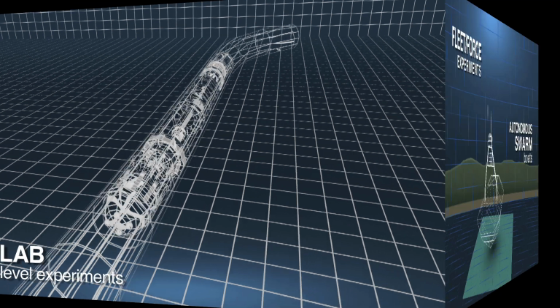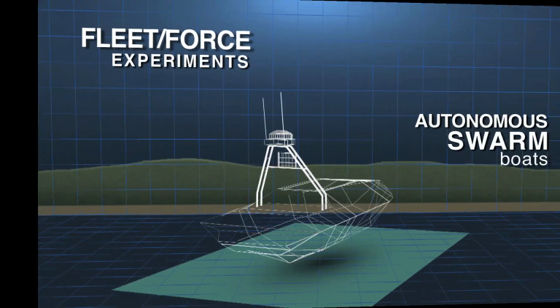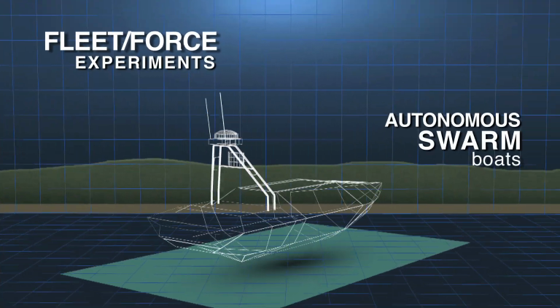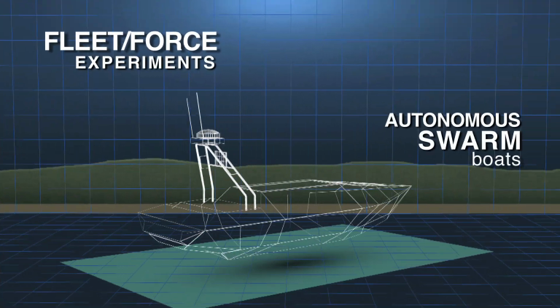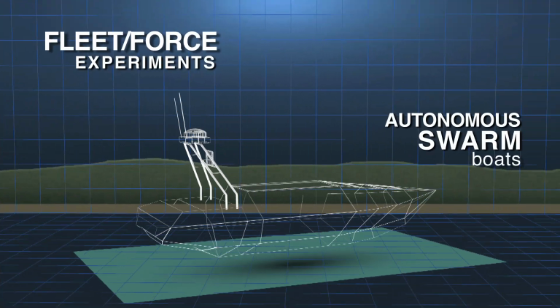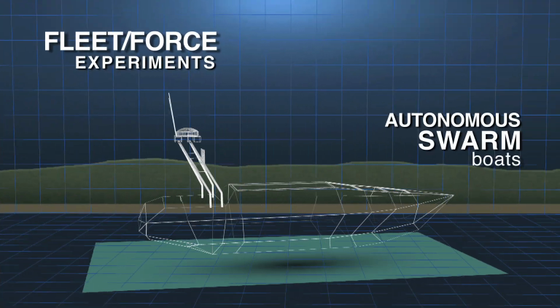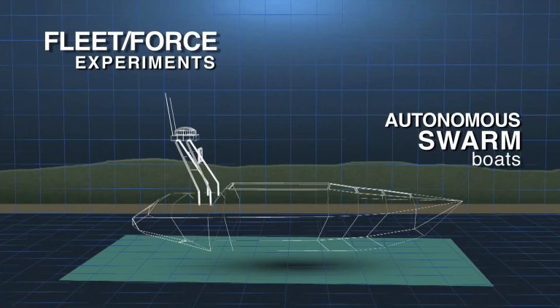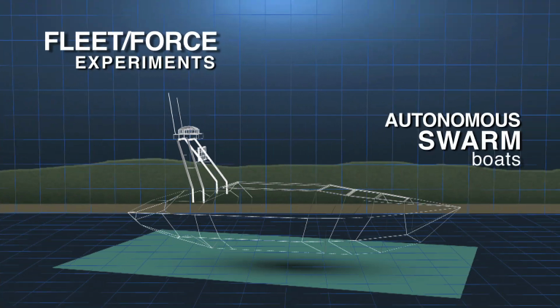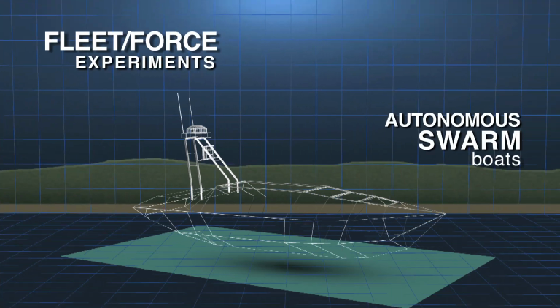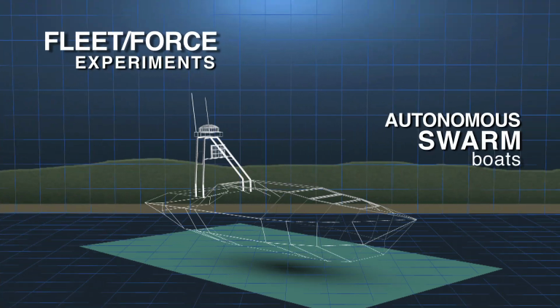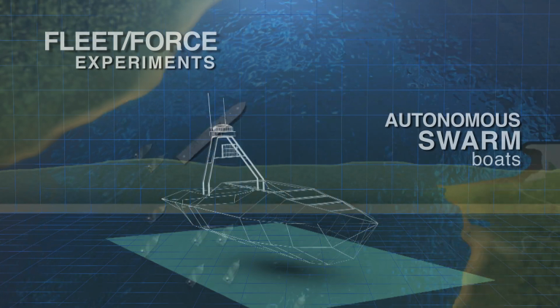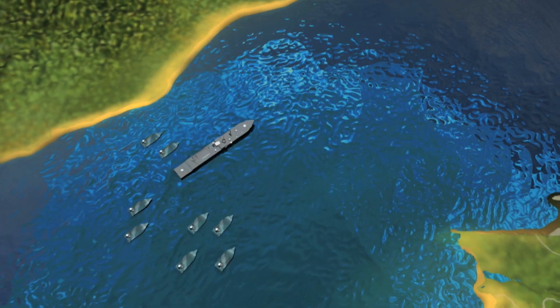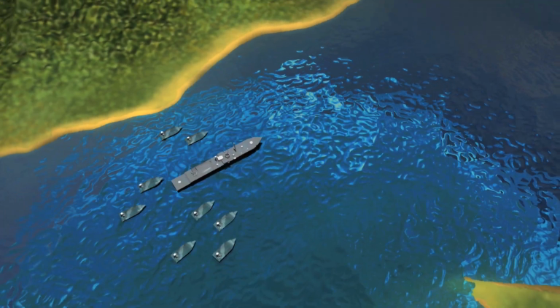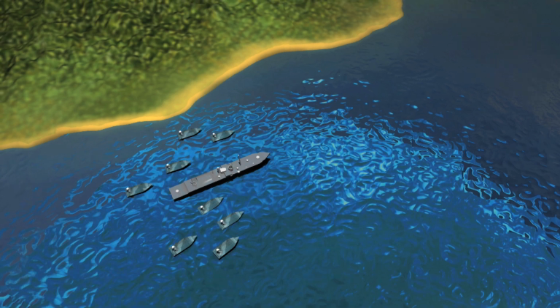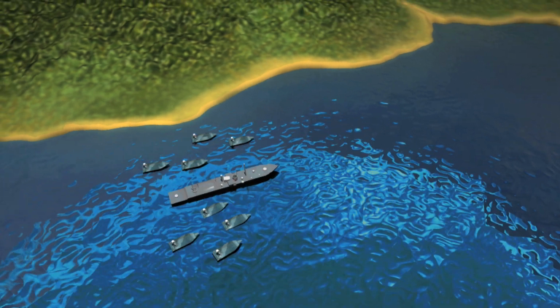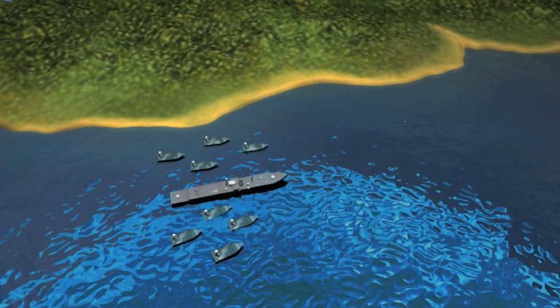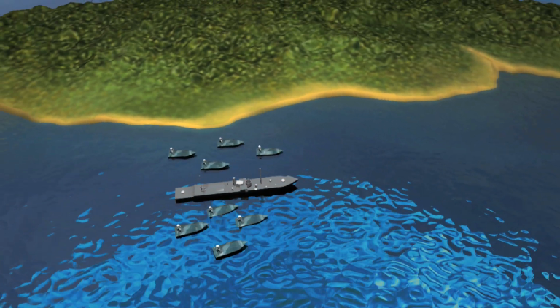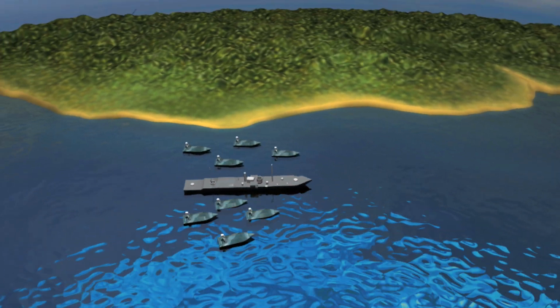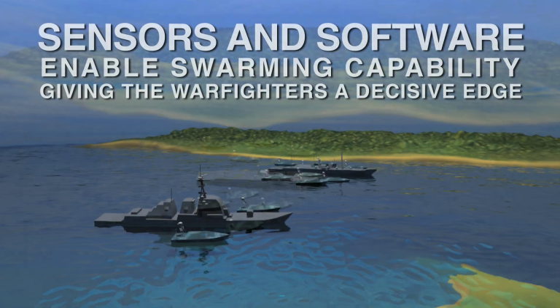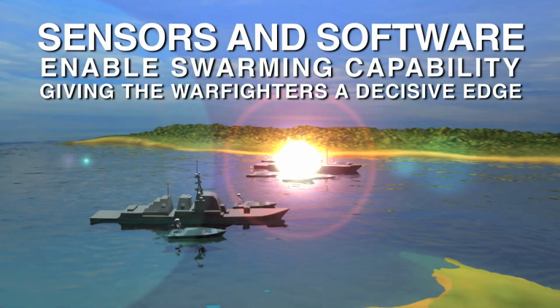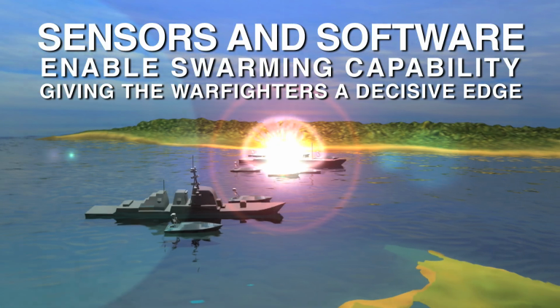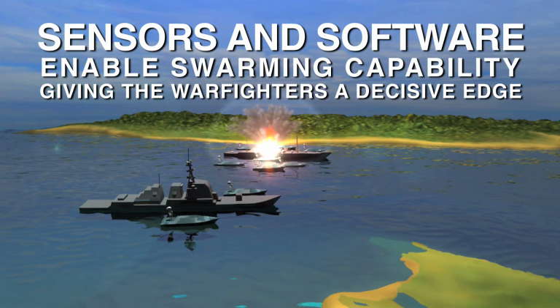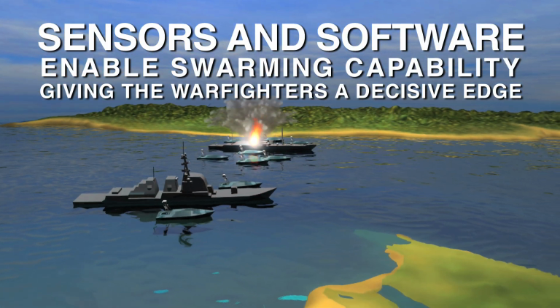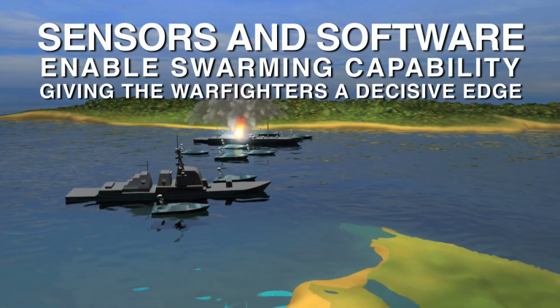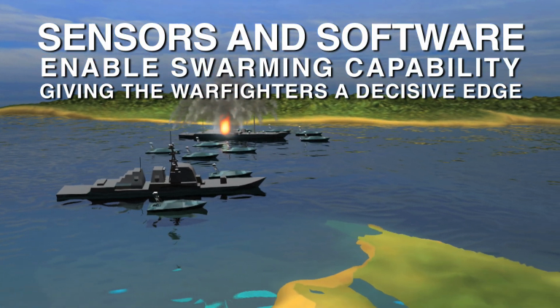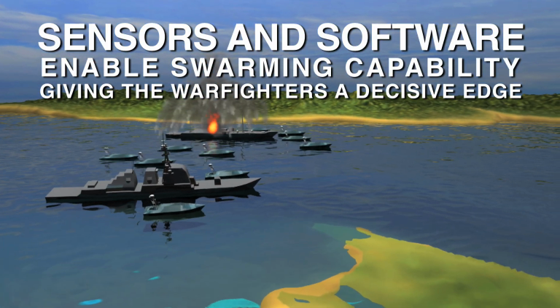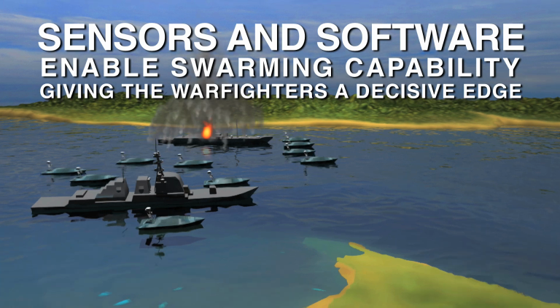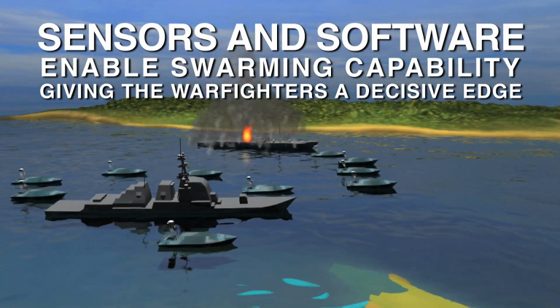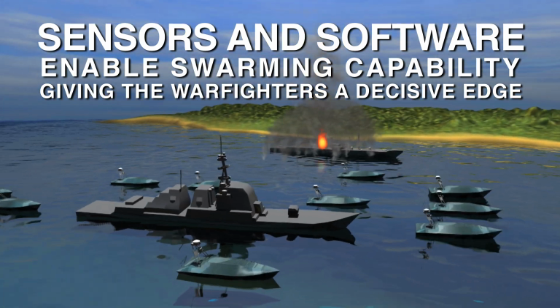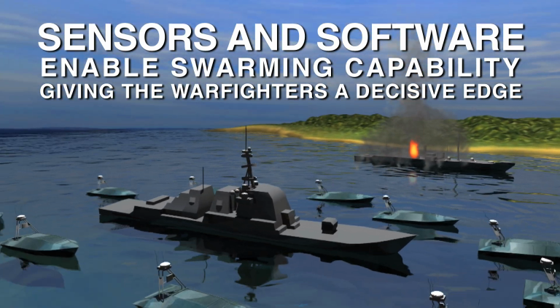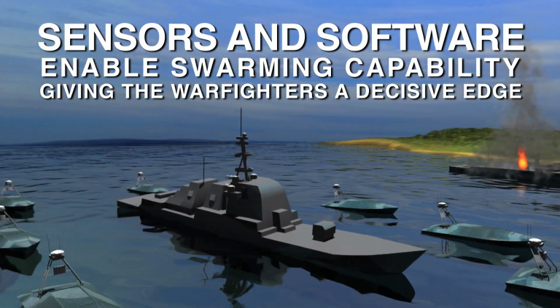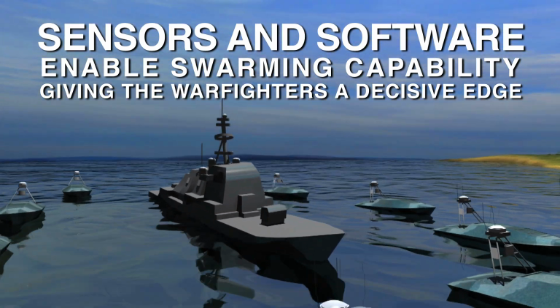Fleet Force Experiments will demonstrate cutting-edge technologies and capabilities. For instance, autonomous swarmboats with their sensors and software will enable swarming capability, giving naval warfighters a decisive edge.